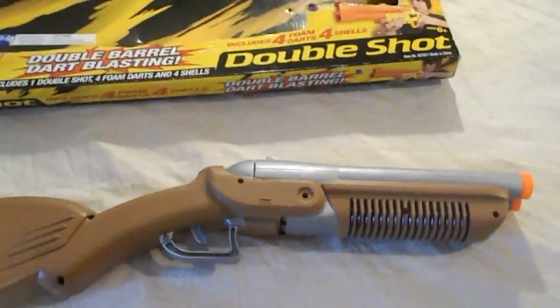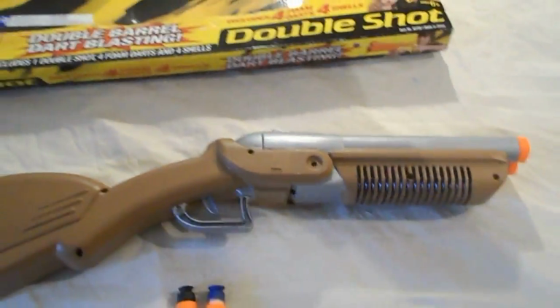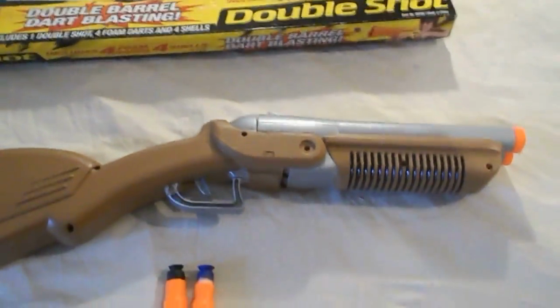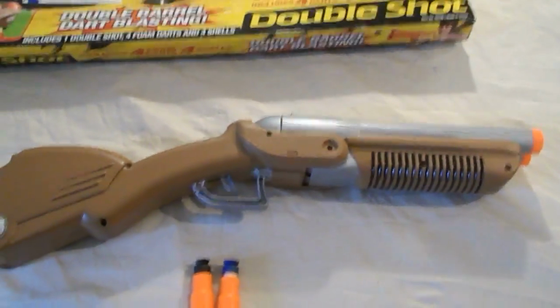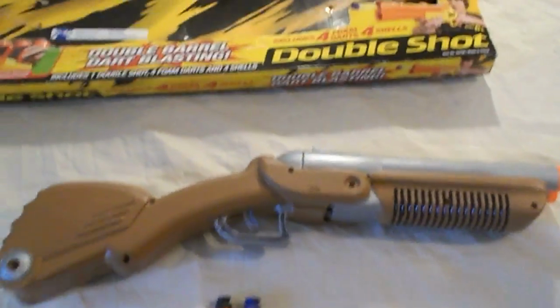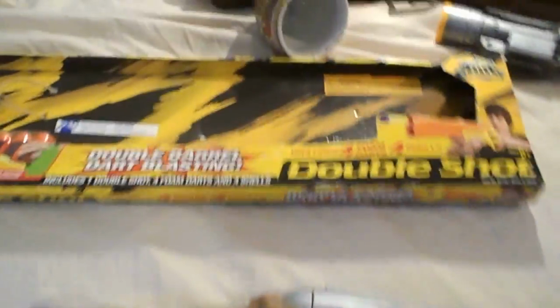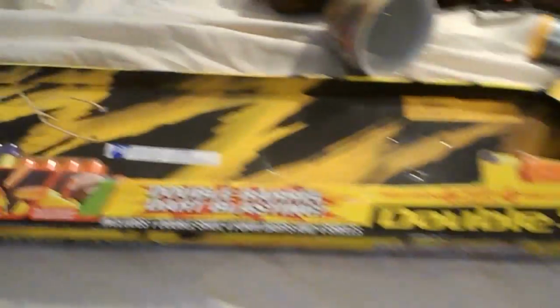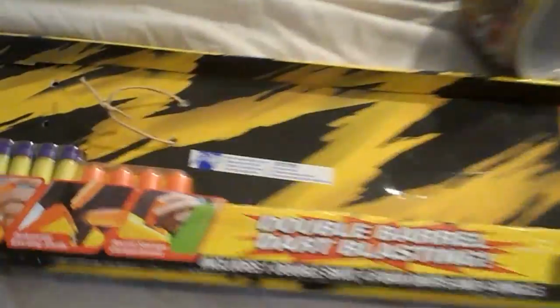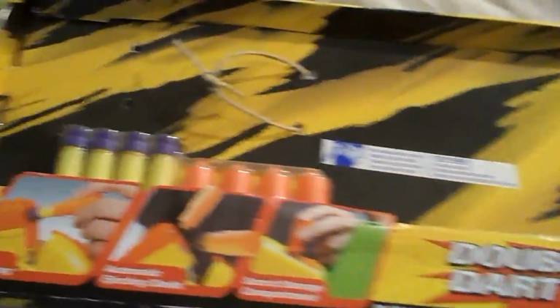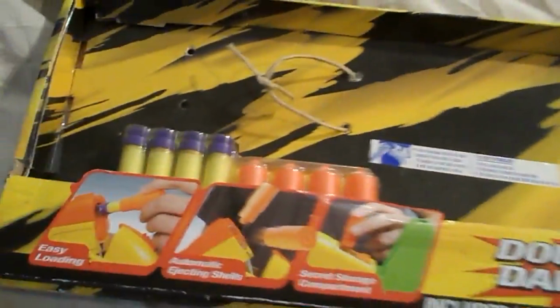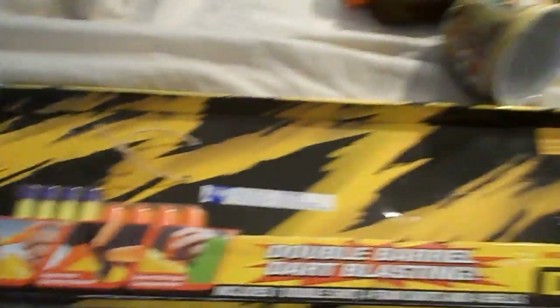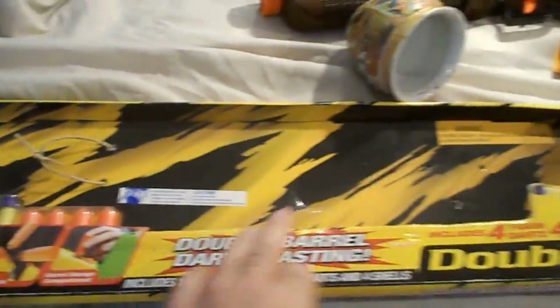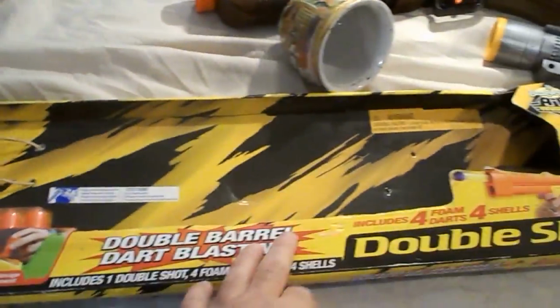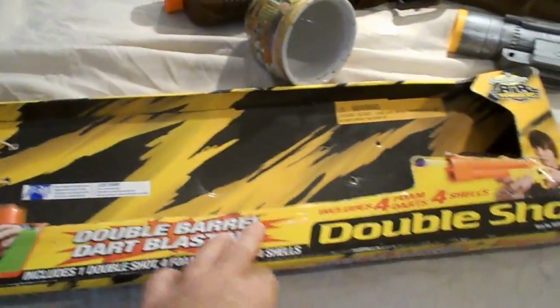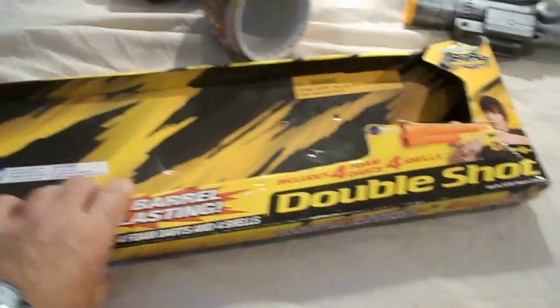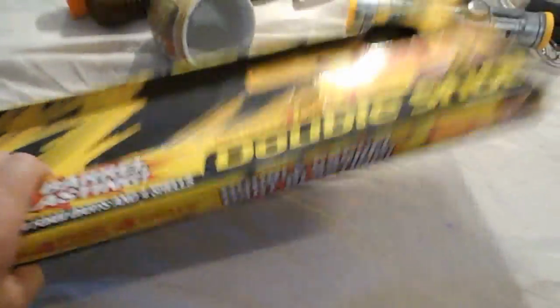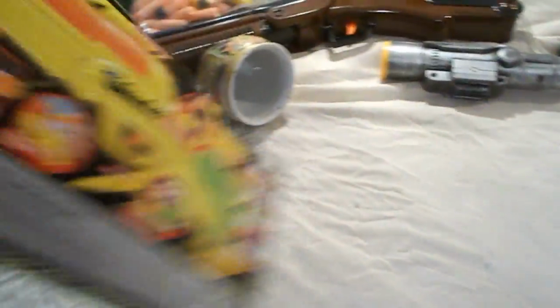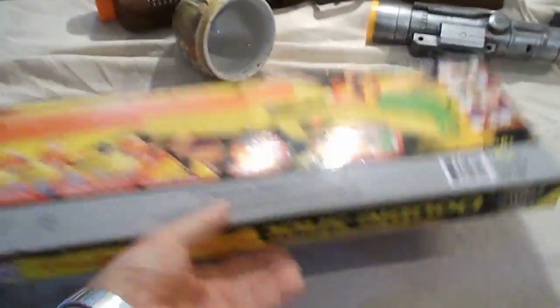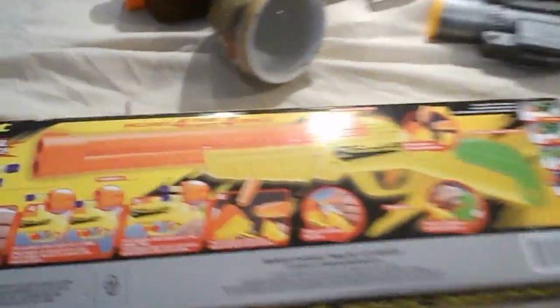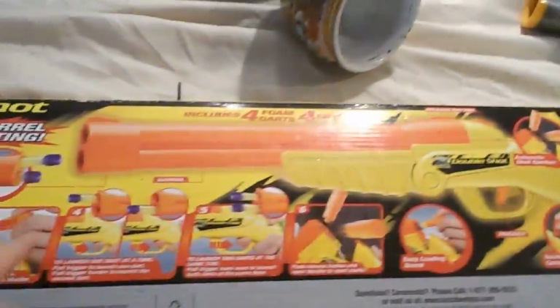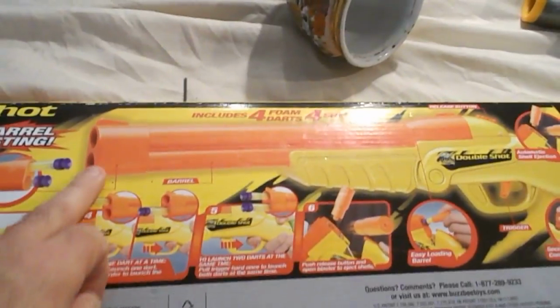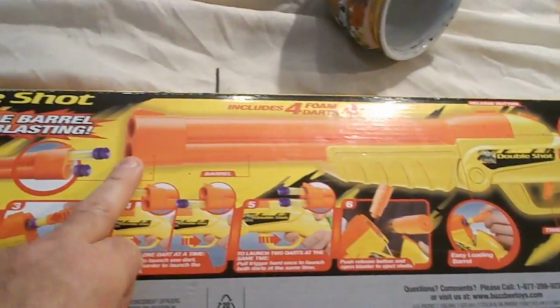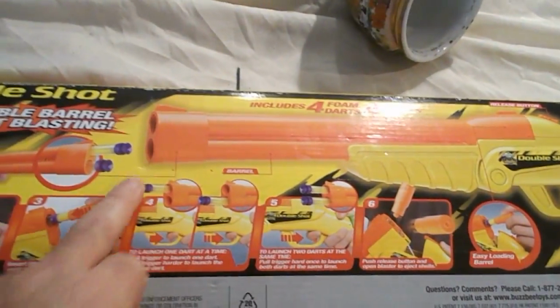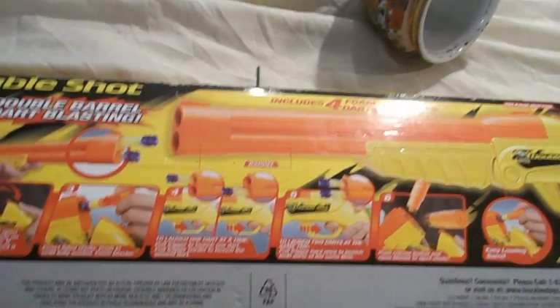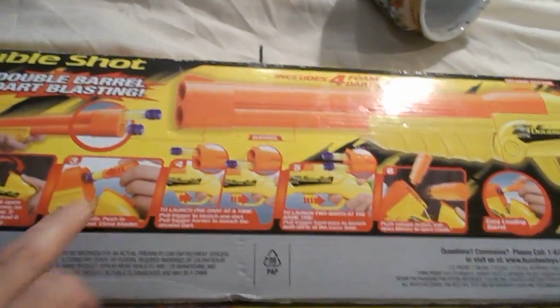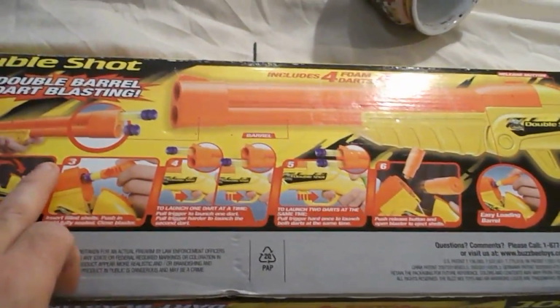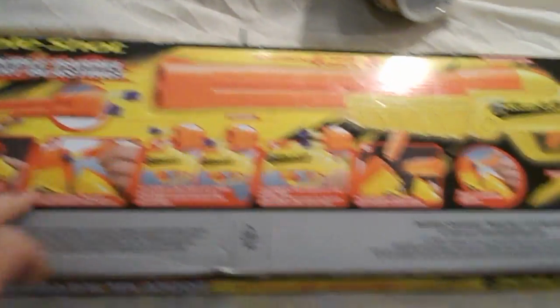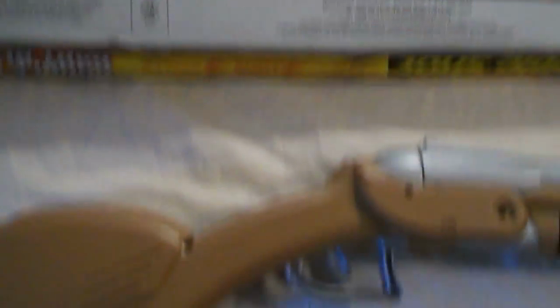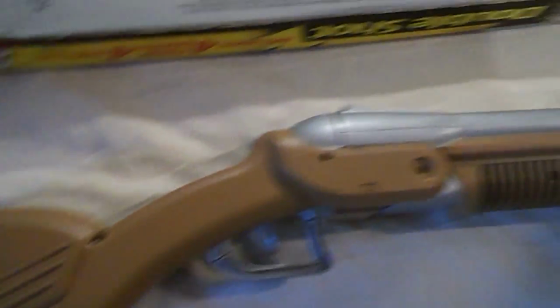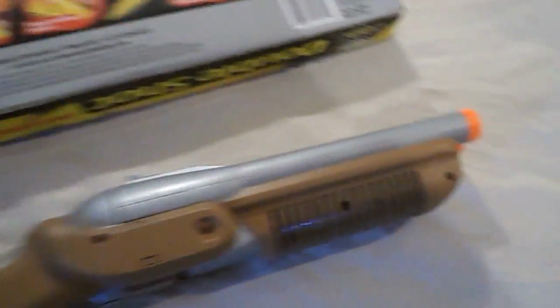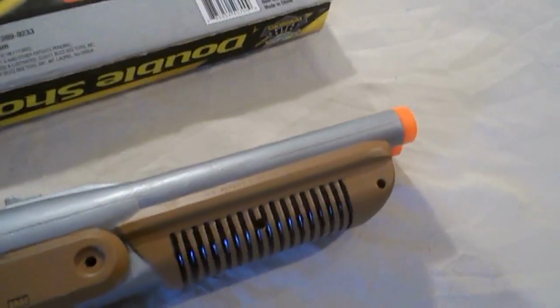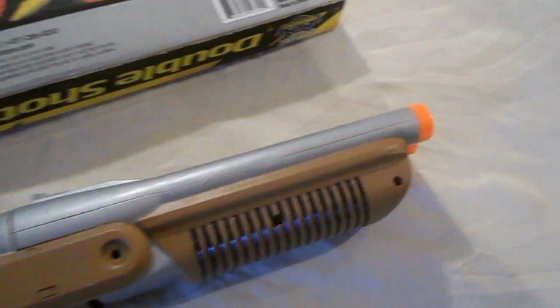If you like the gun, you can go to eBay and bid on it or buy now. It comes in its box — this is not the original box, this is for the over and under Busby. But this is the side-by-side Busby.